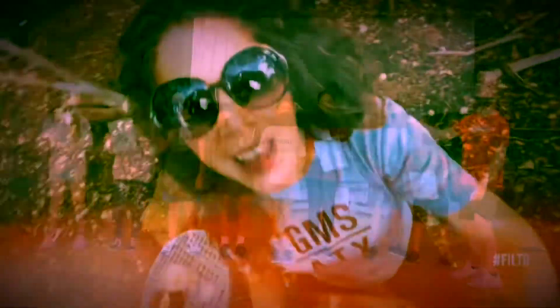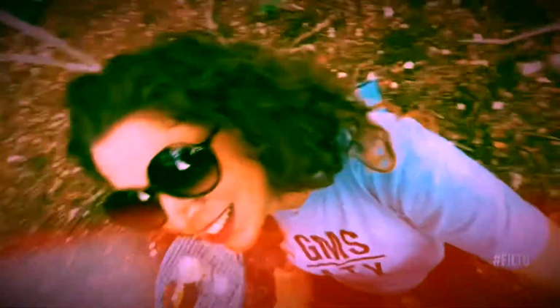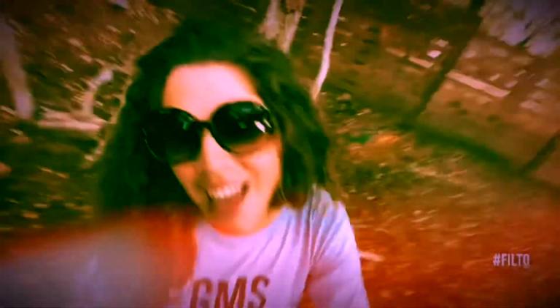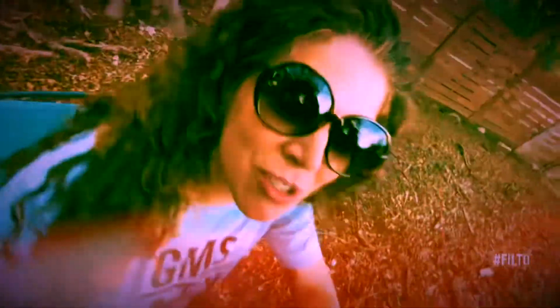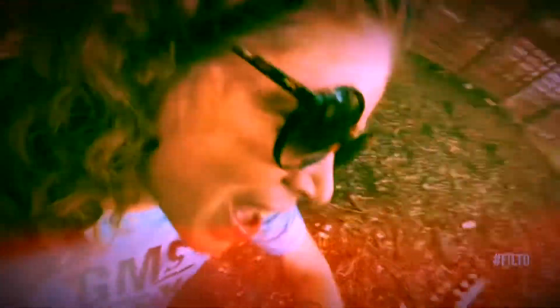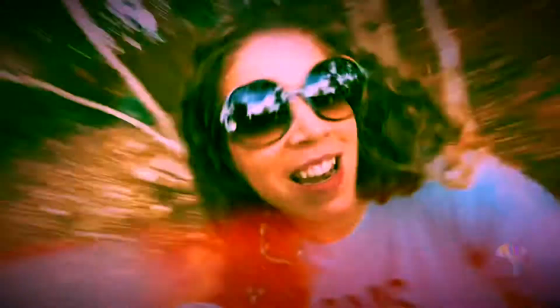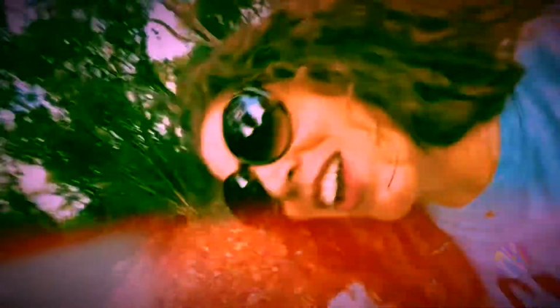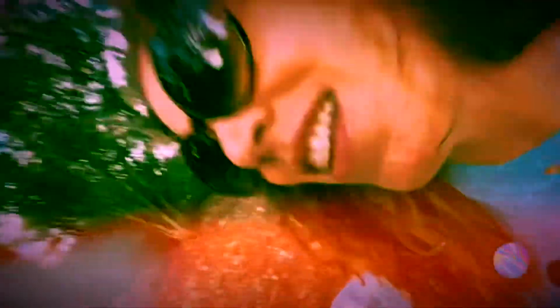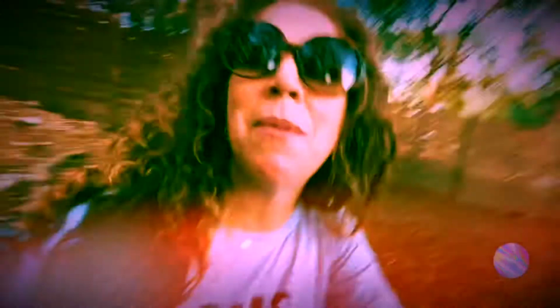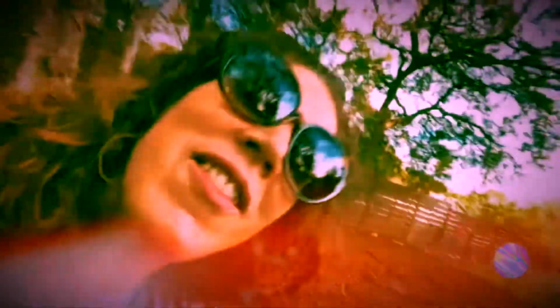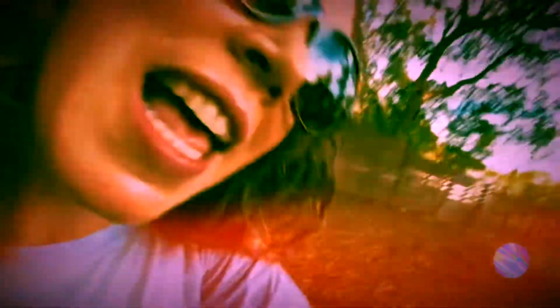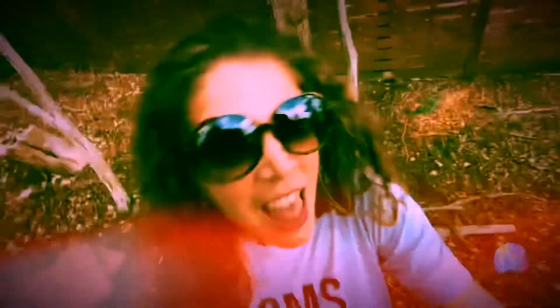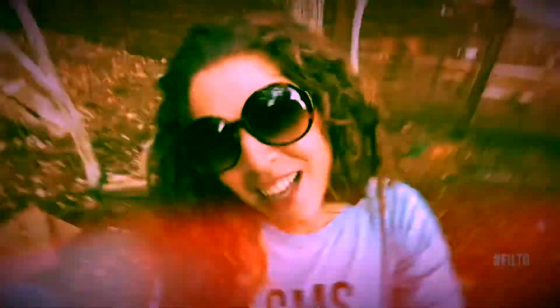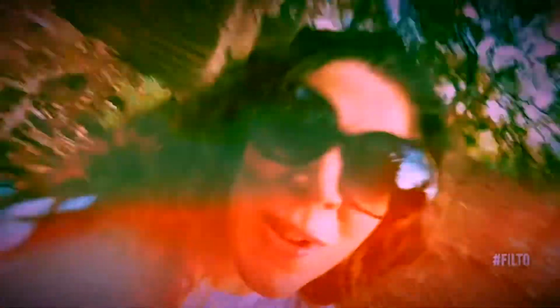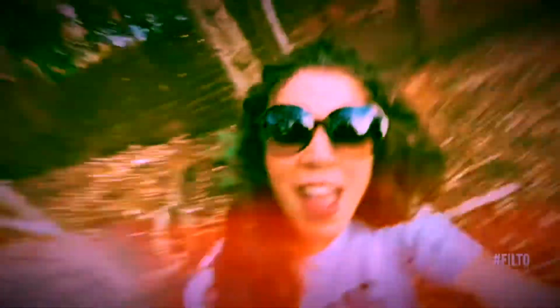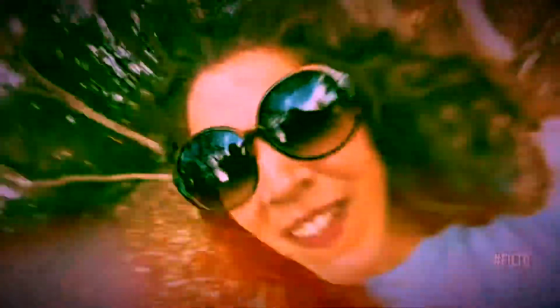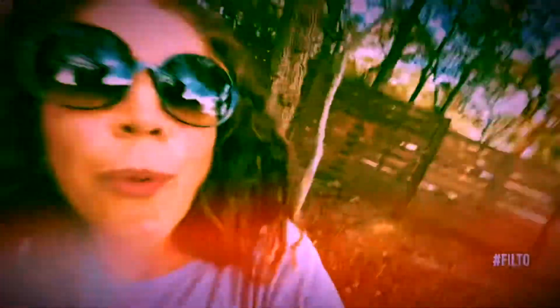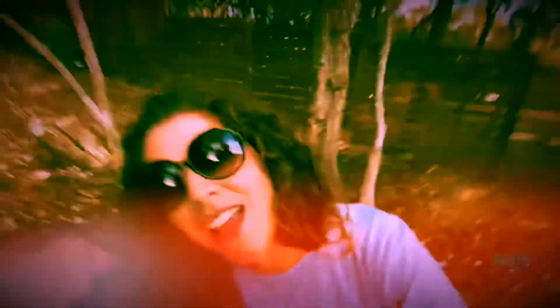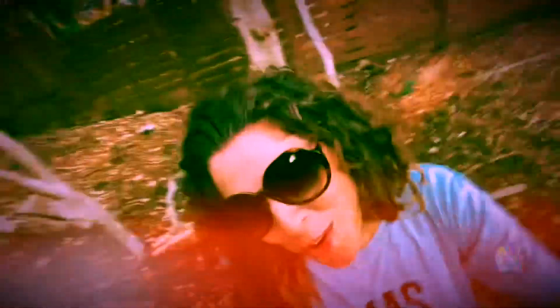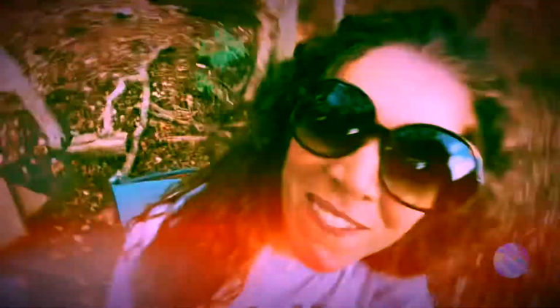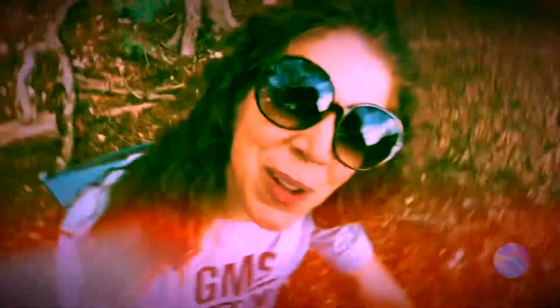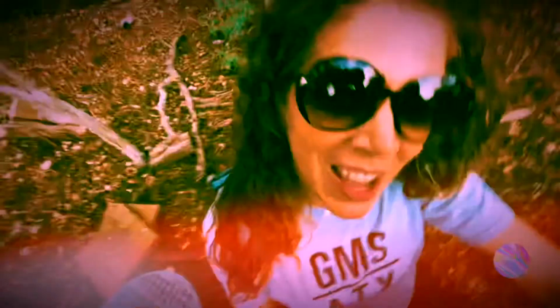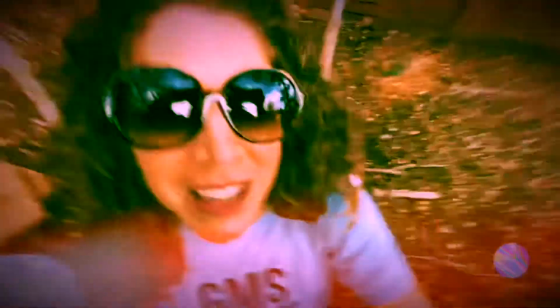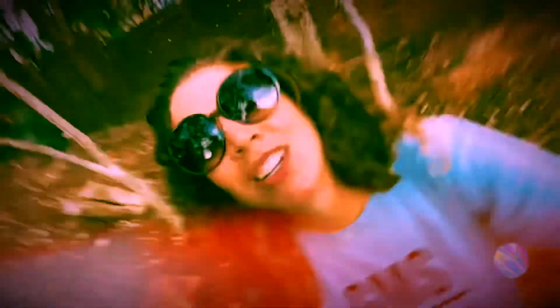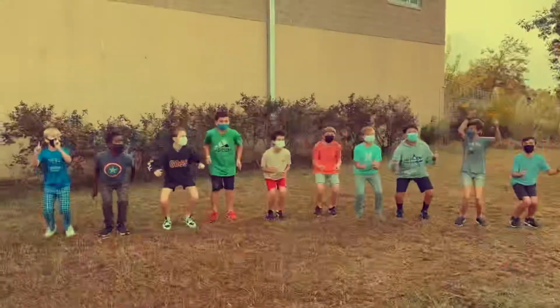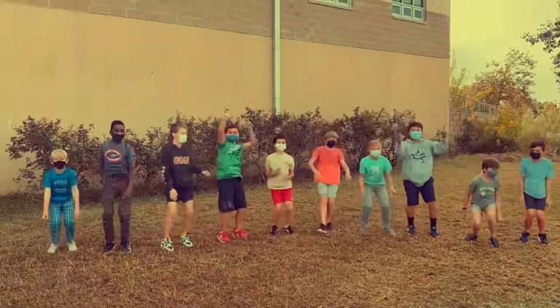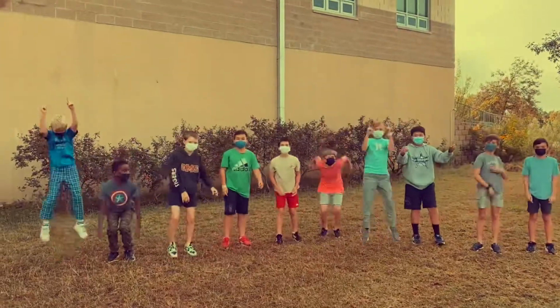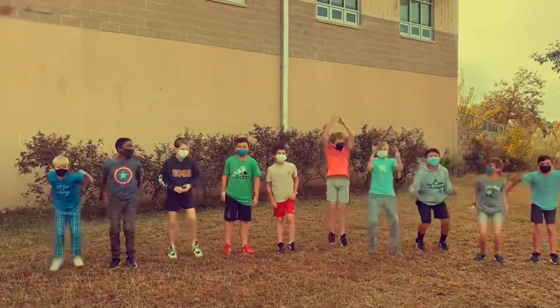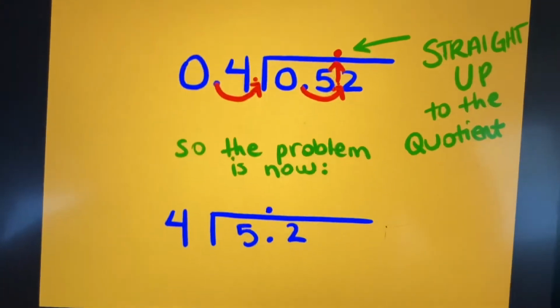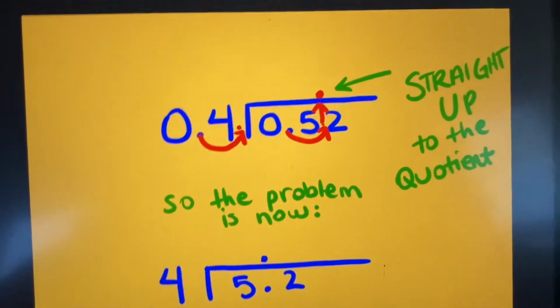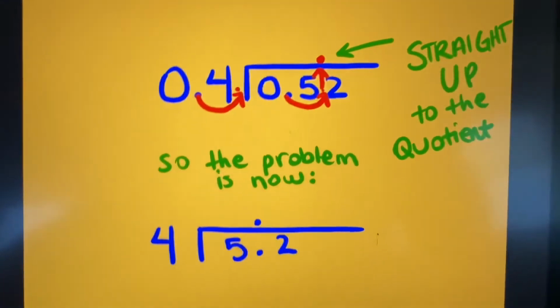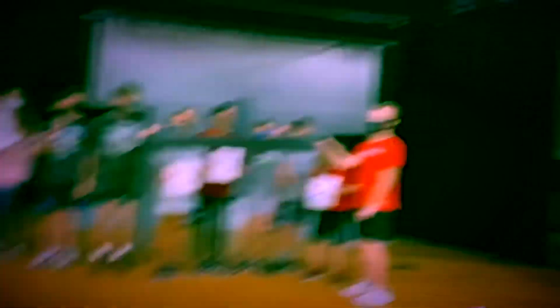When it is time to divide, if there's a decimal left inside — that's okay, leave it that way. You'll be fine and you'll be okay. Take it straight up, straight up, straight up.